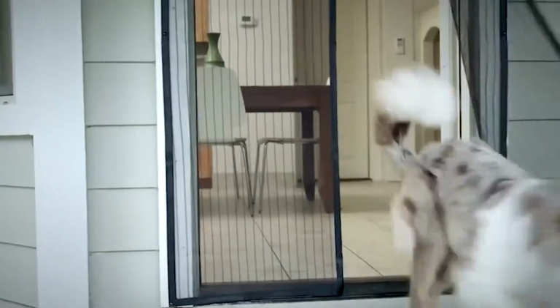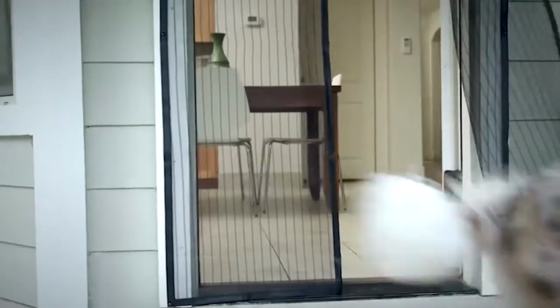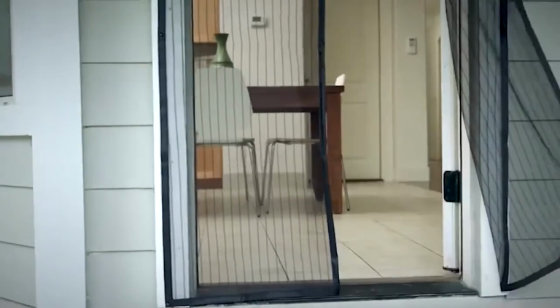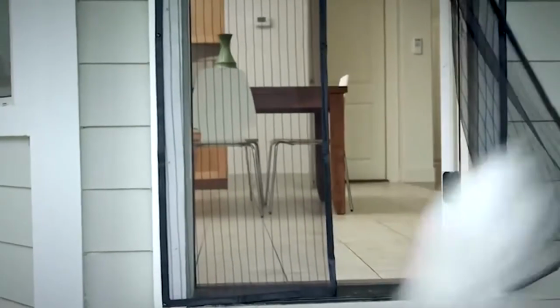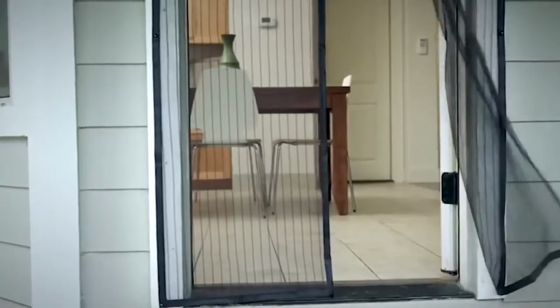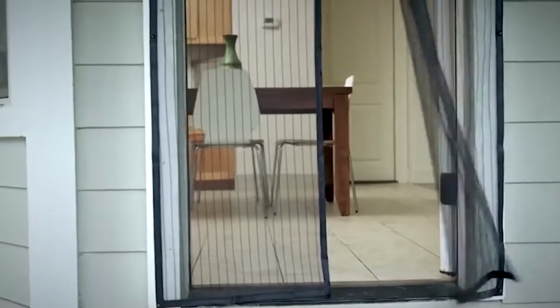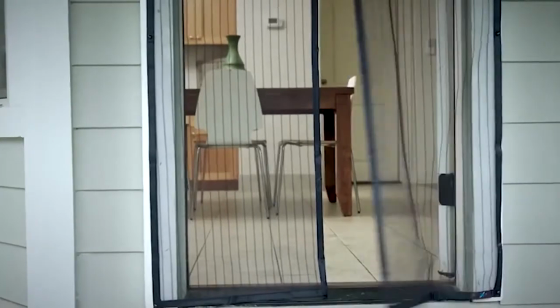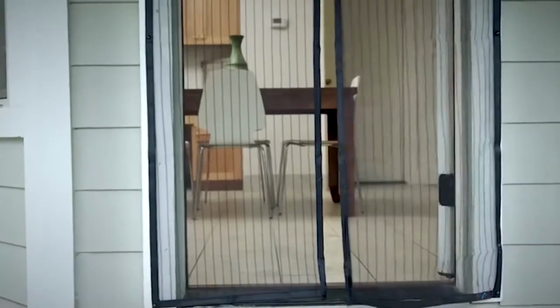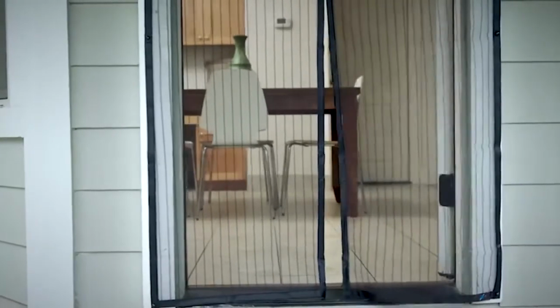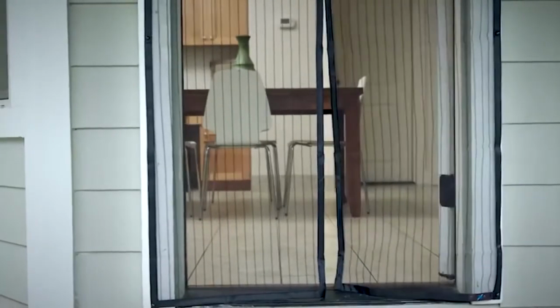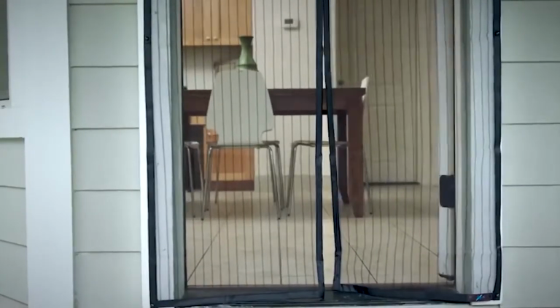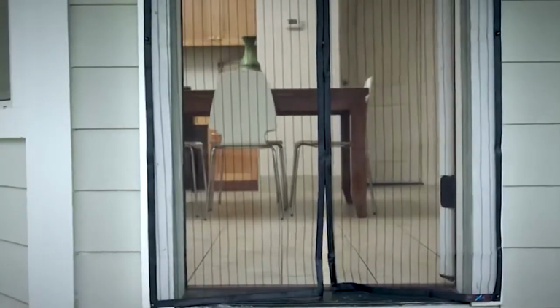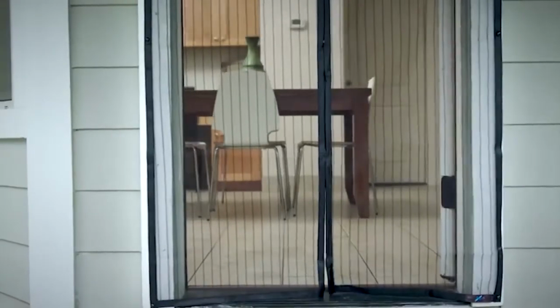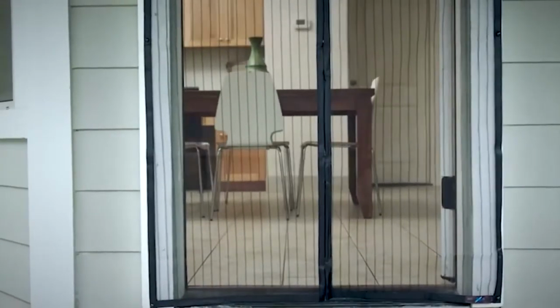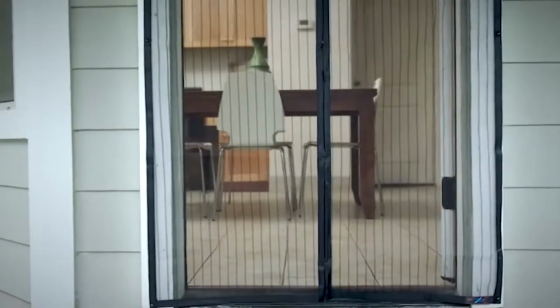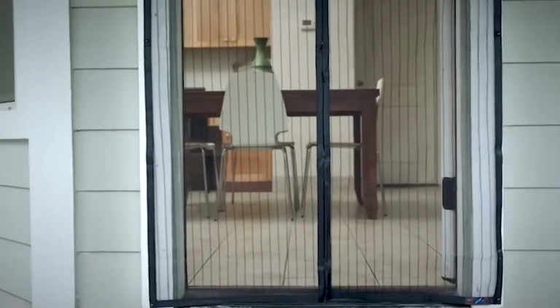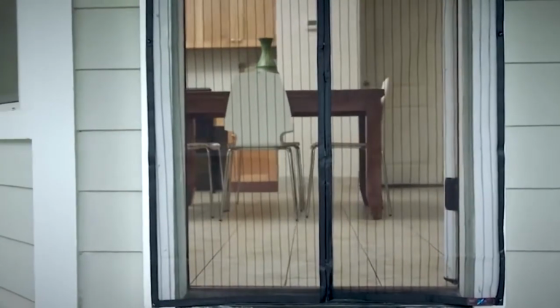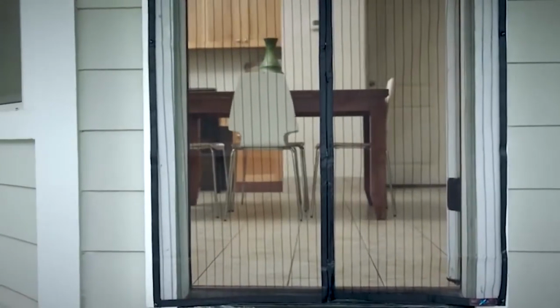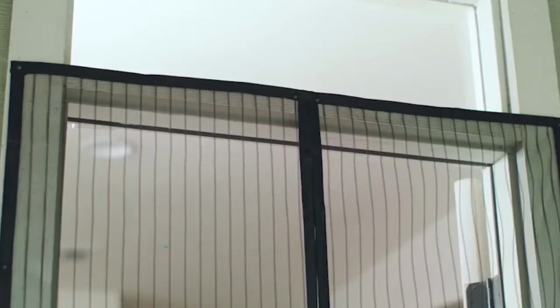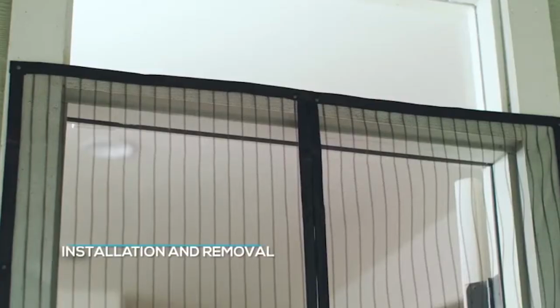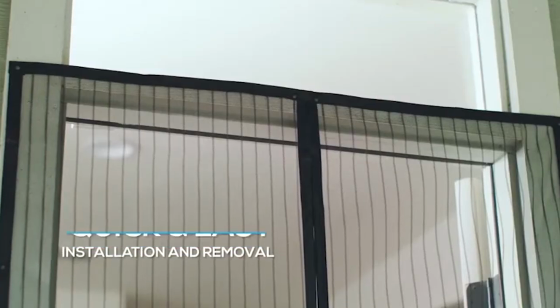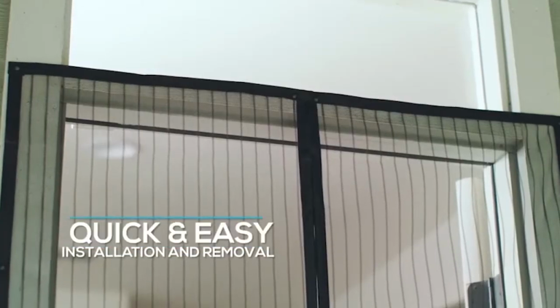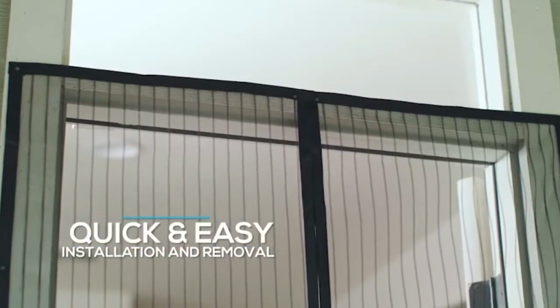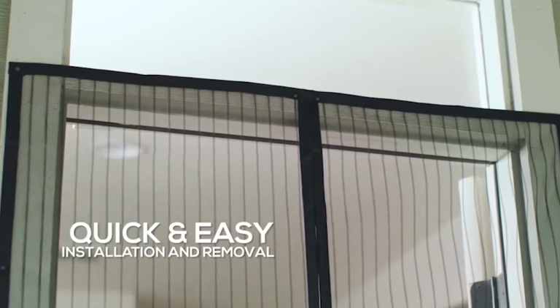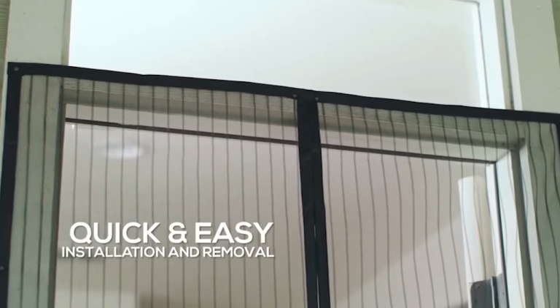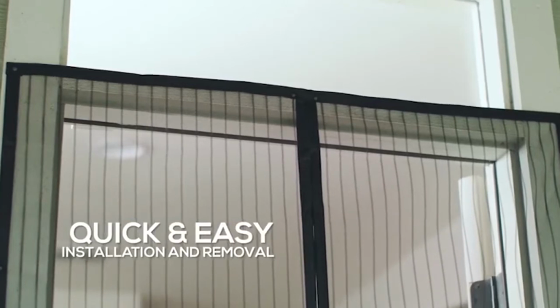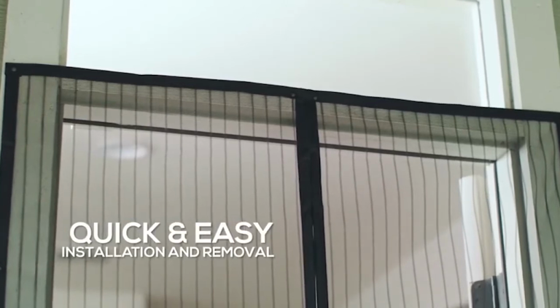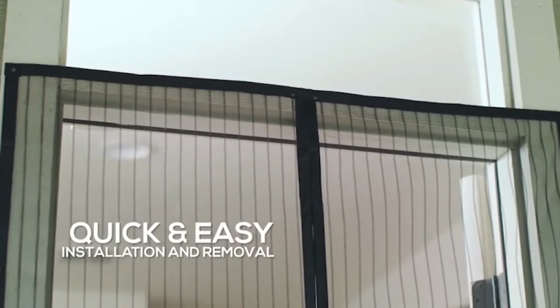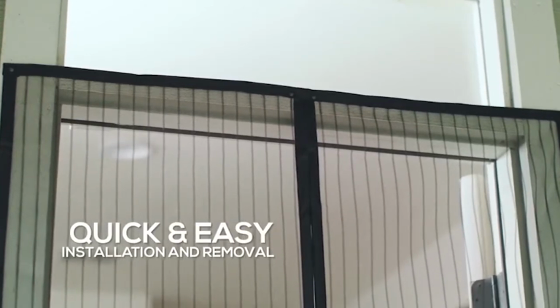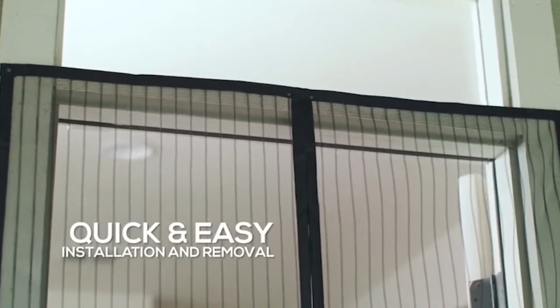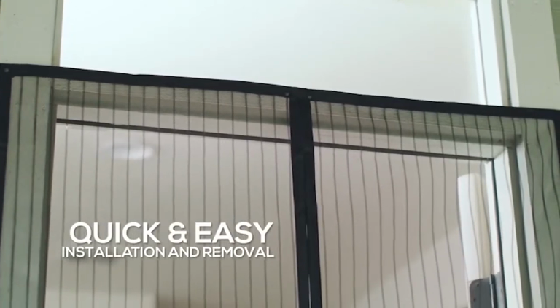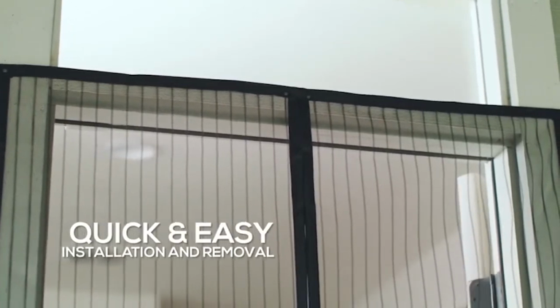This screen door fits all types of doors up to 38 by 82 inches. It's retractable and frameless, perfect for easy storage.